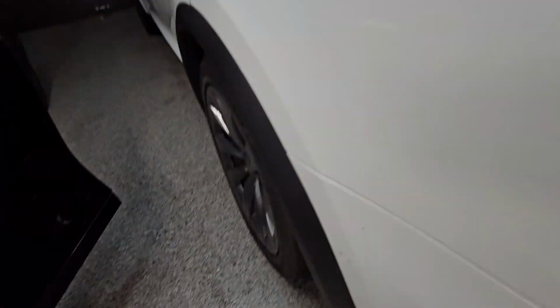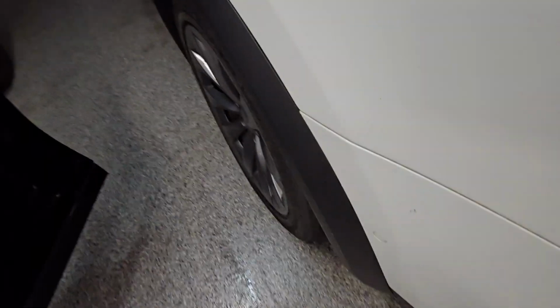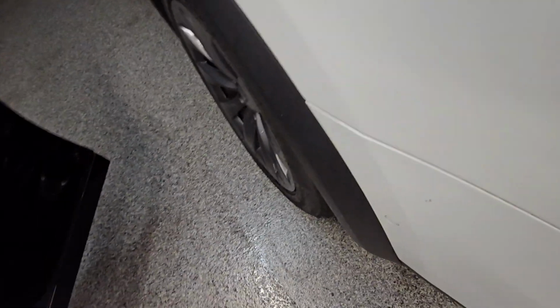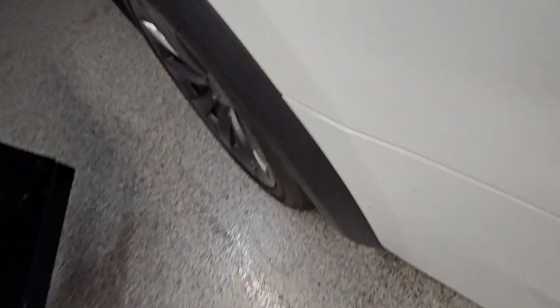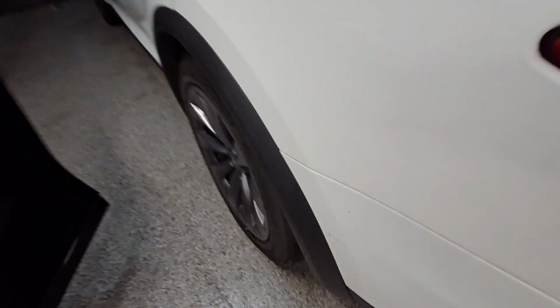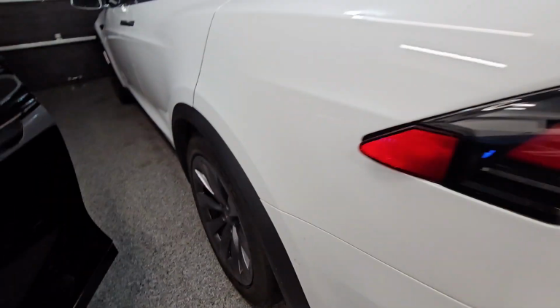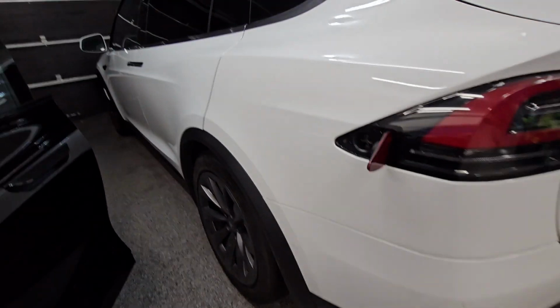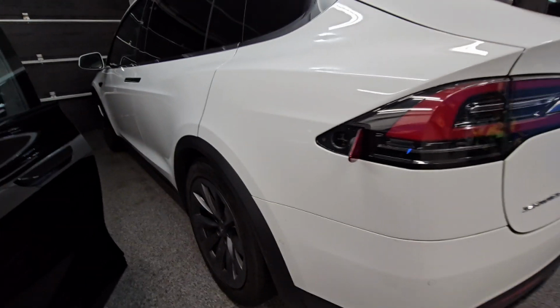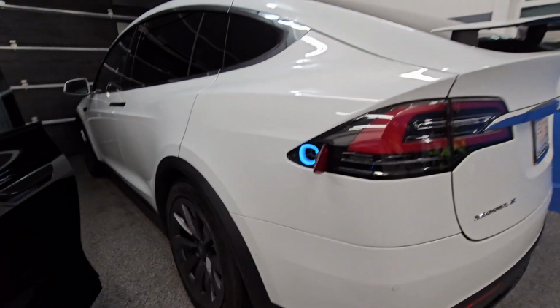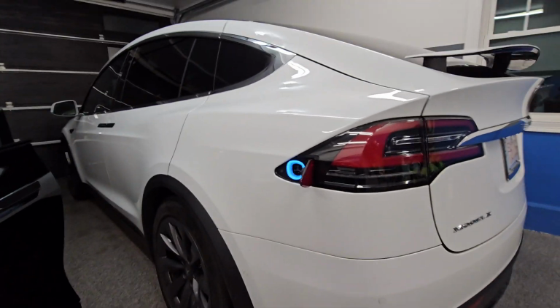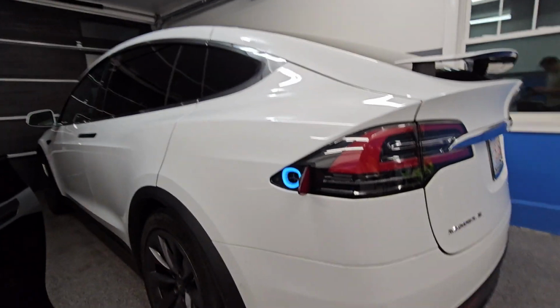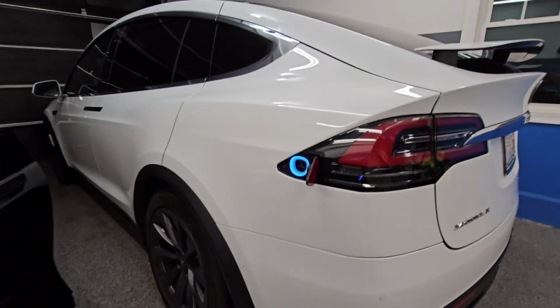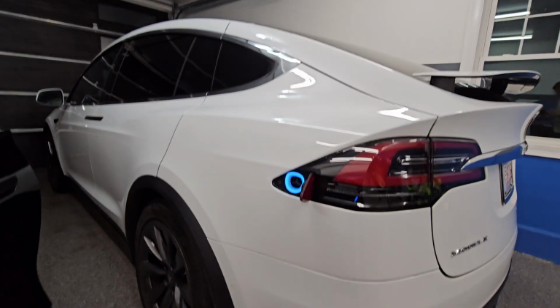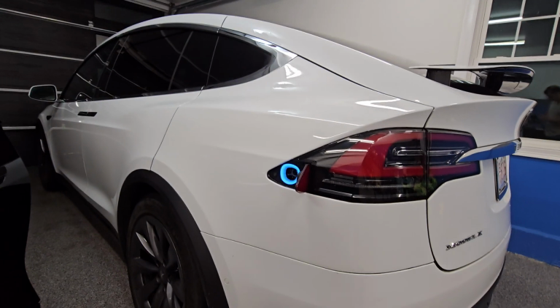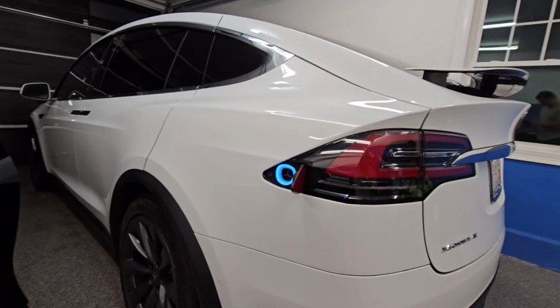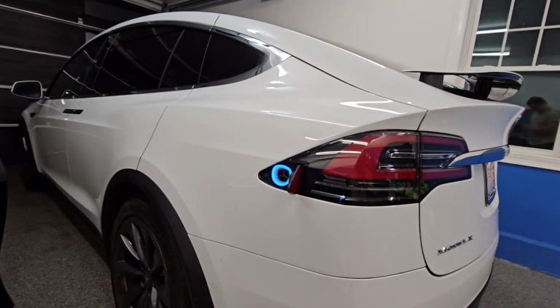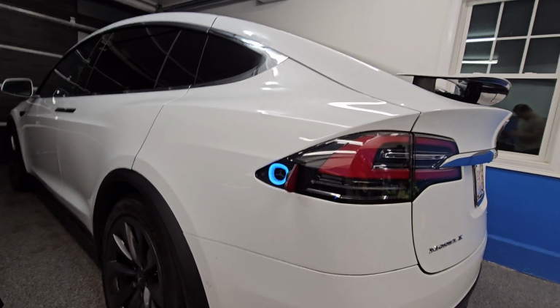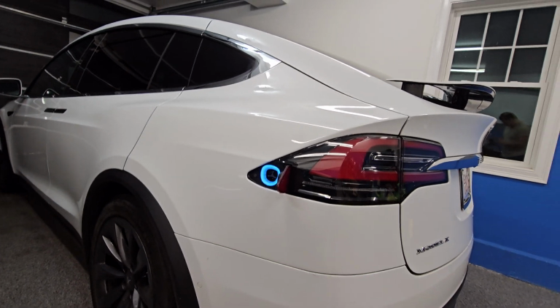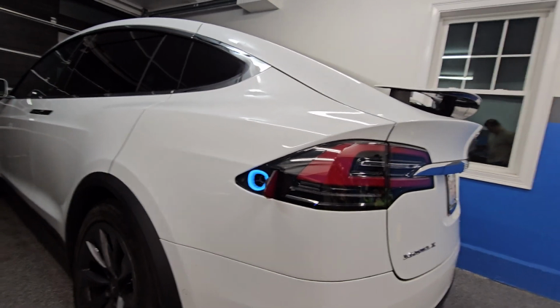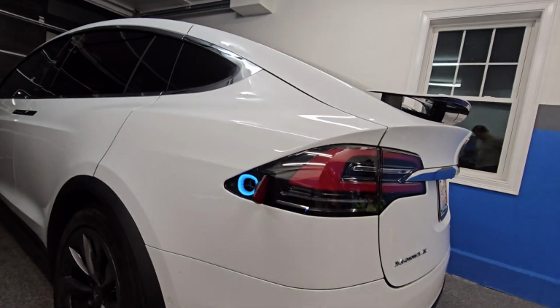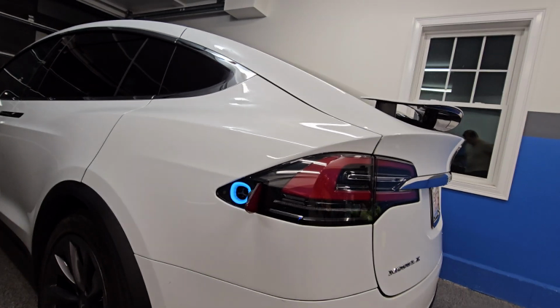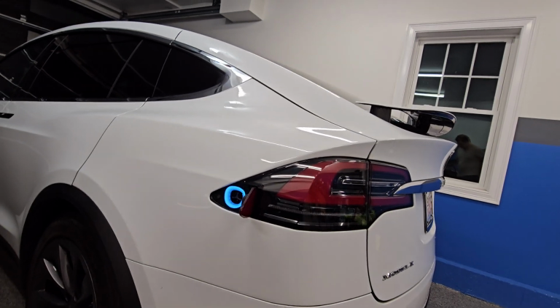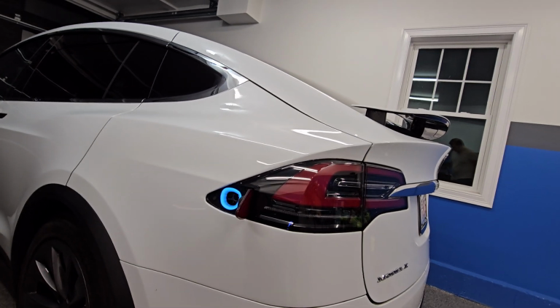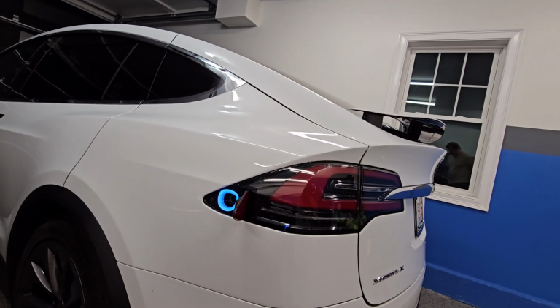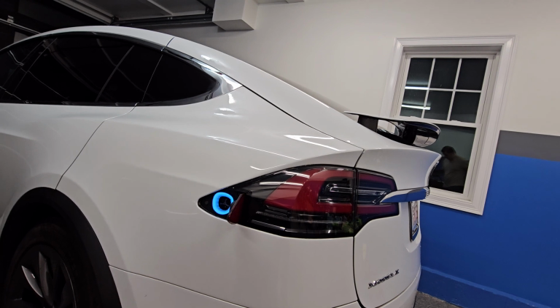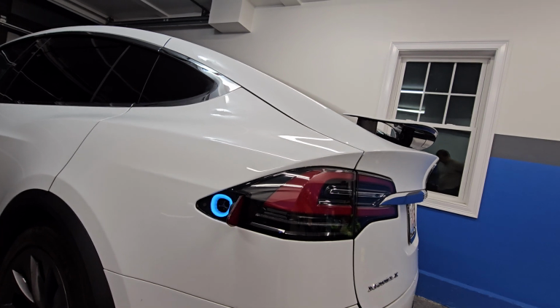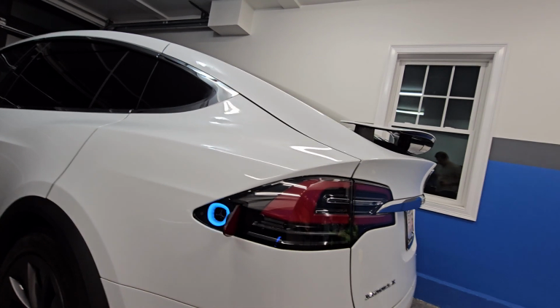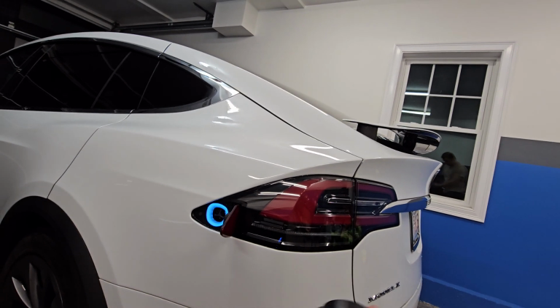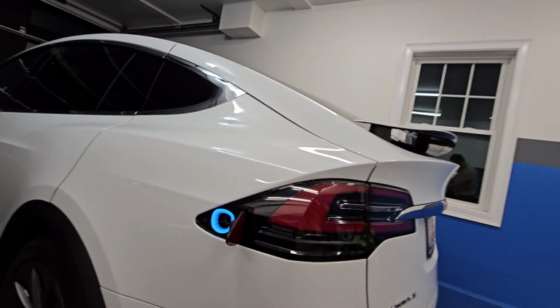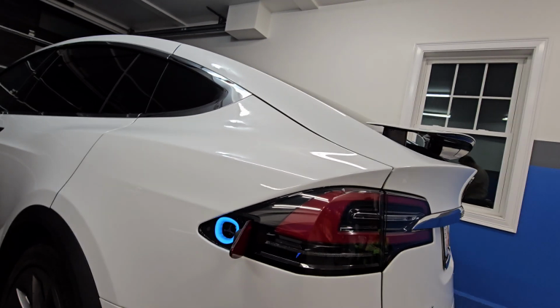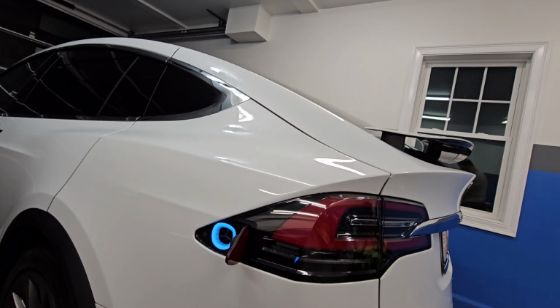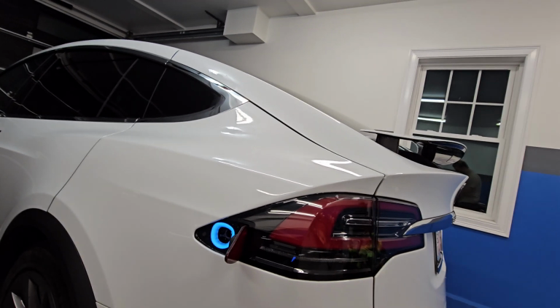So now on this end it's got the Tesla connector. I'm going to put this adapter on.